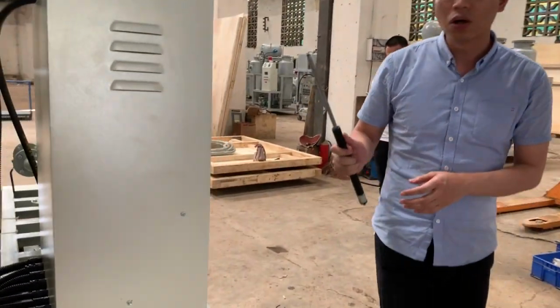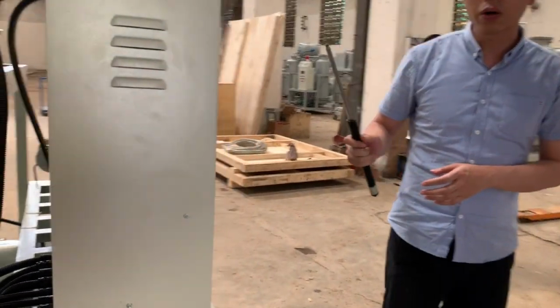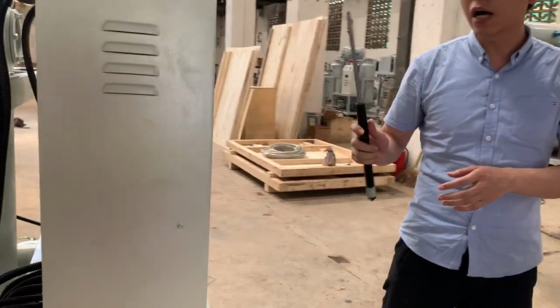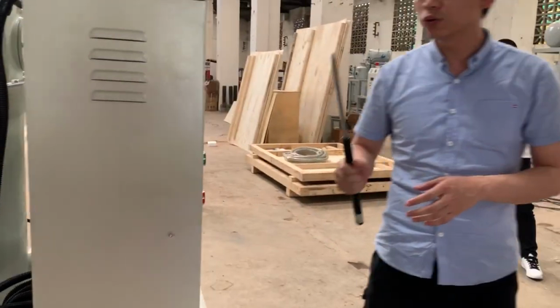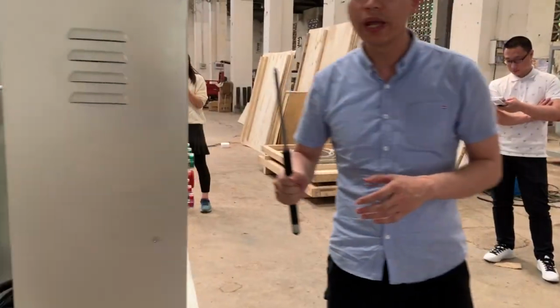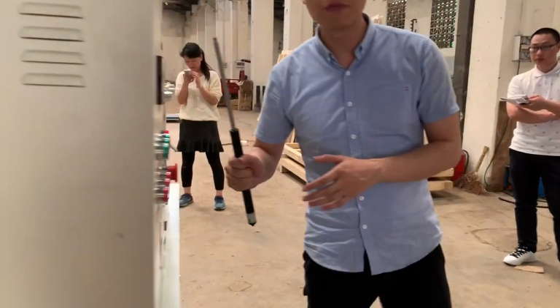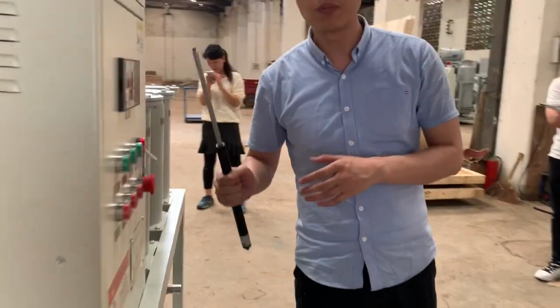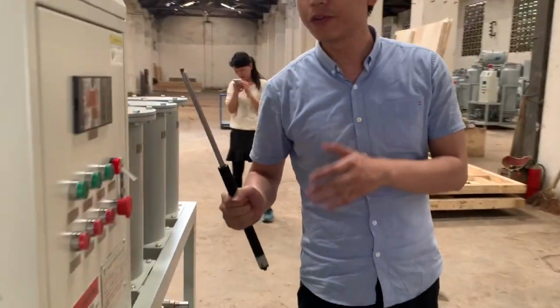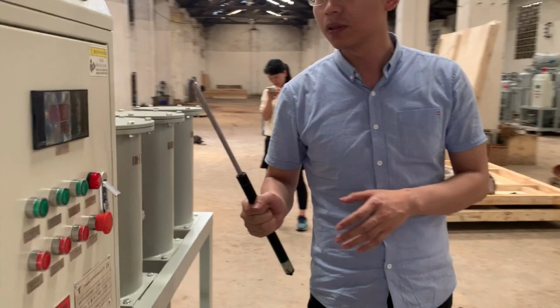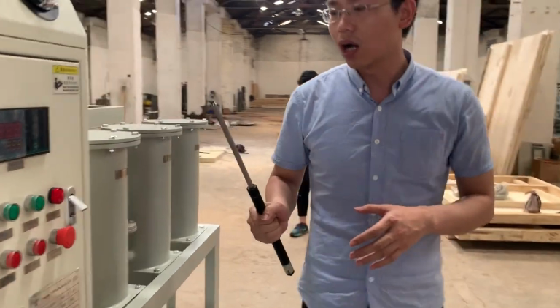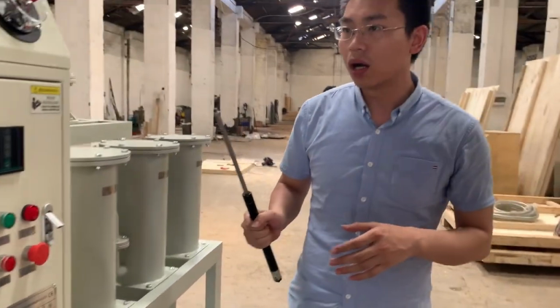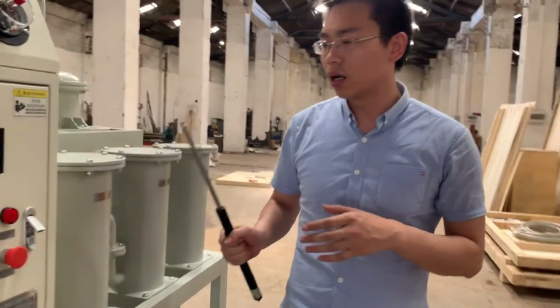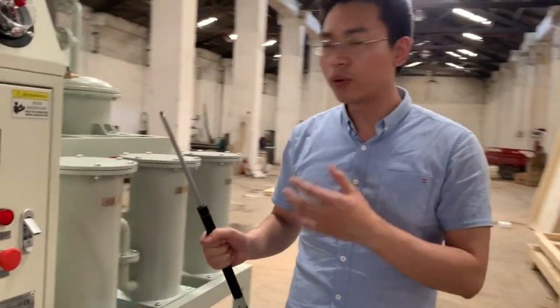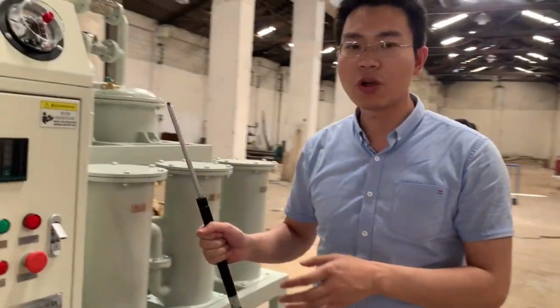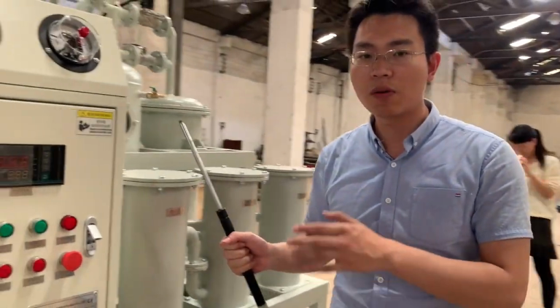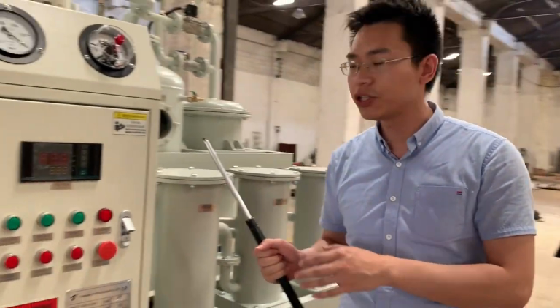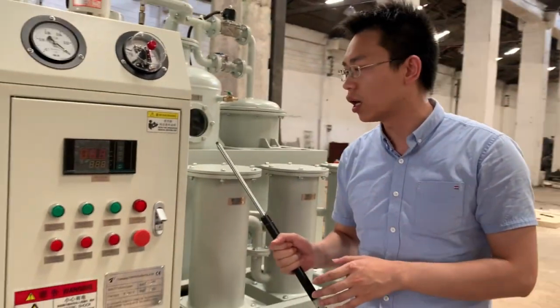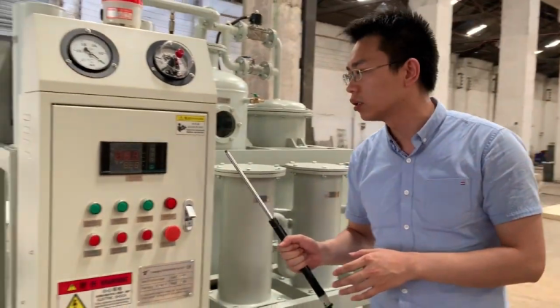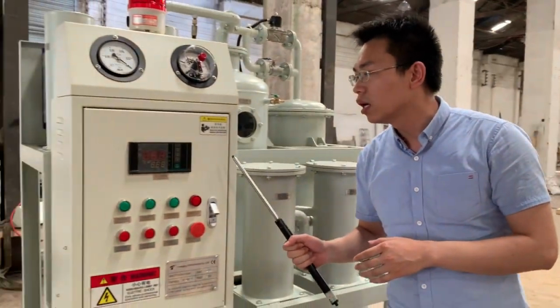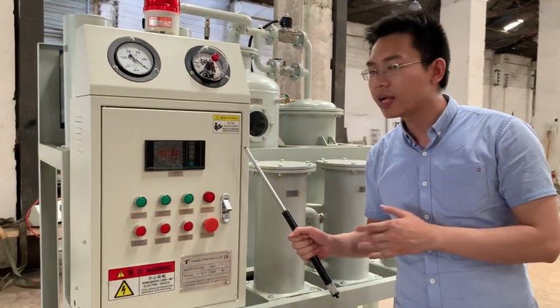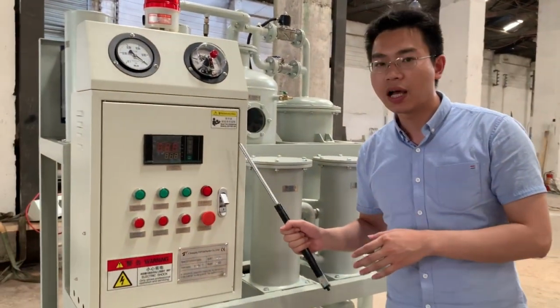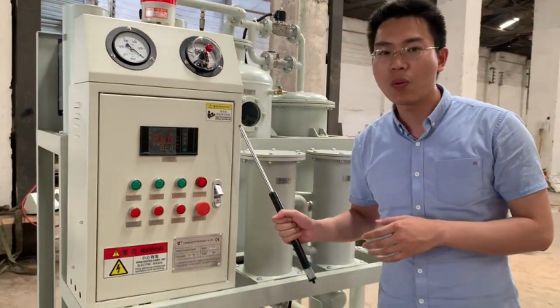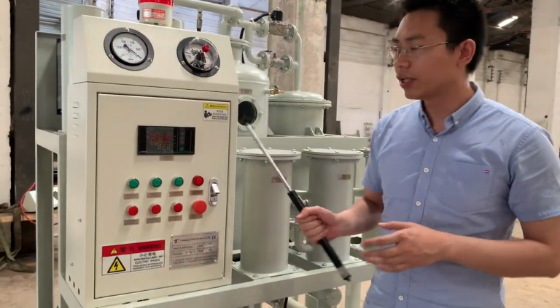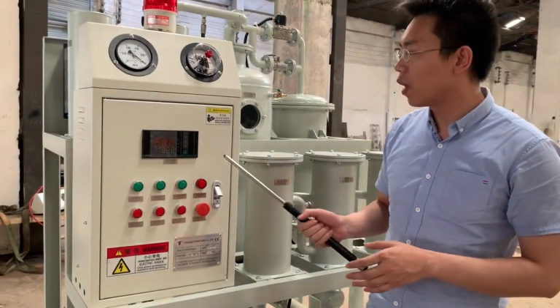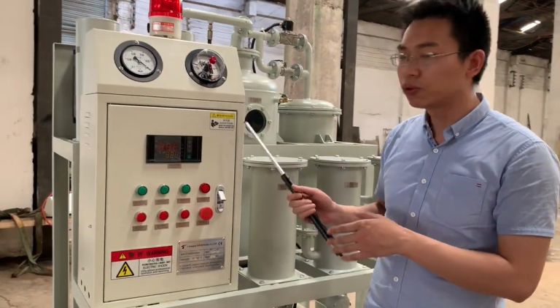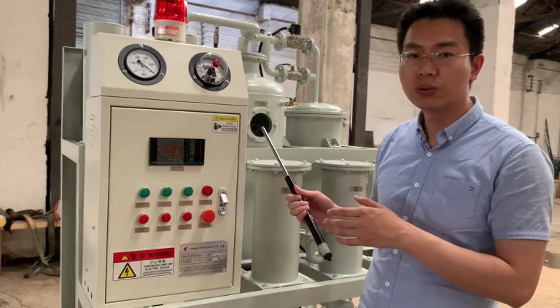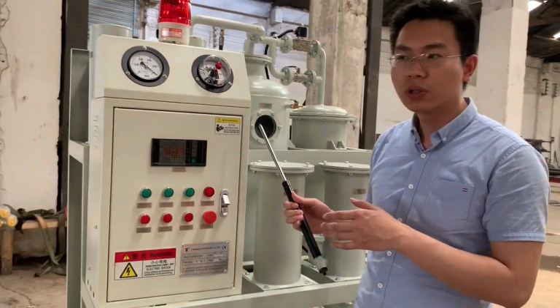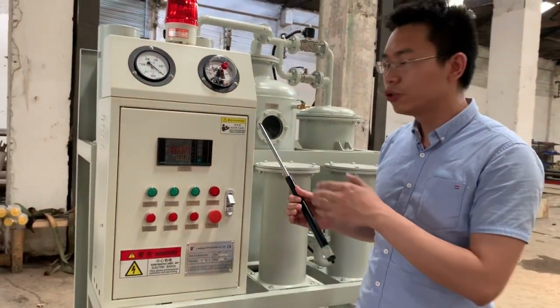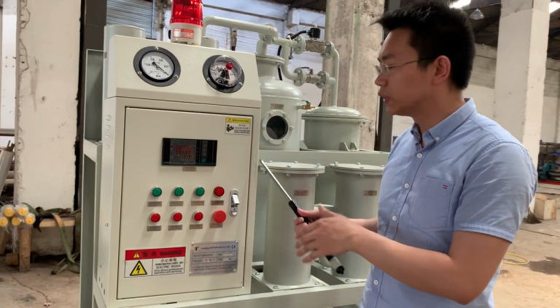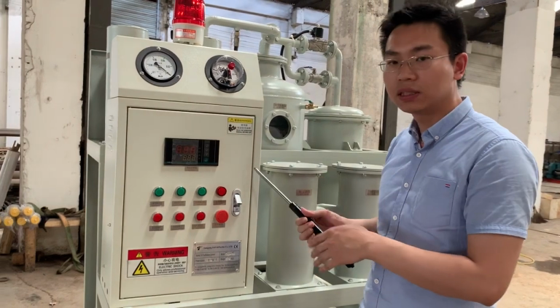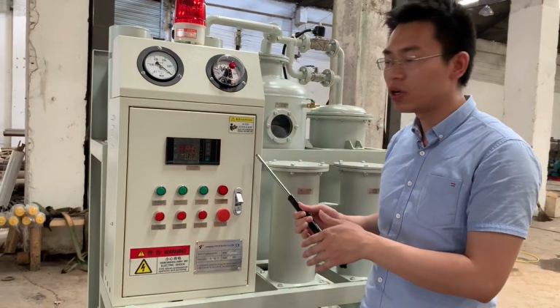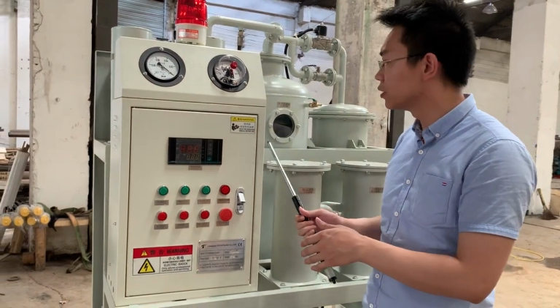Now you may have a brief impression of our machine. Next, I will tell you how to use this machine.